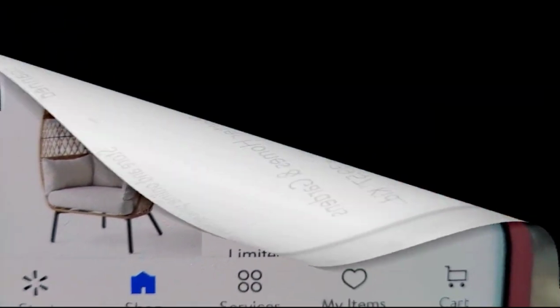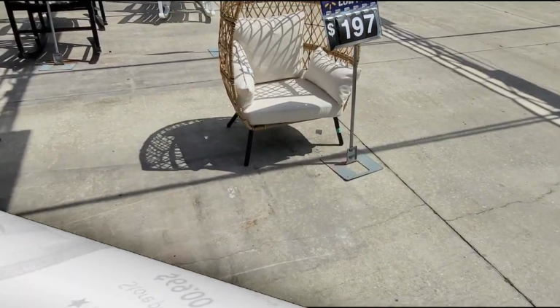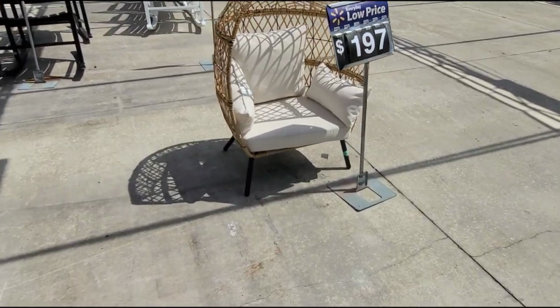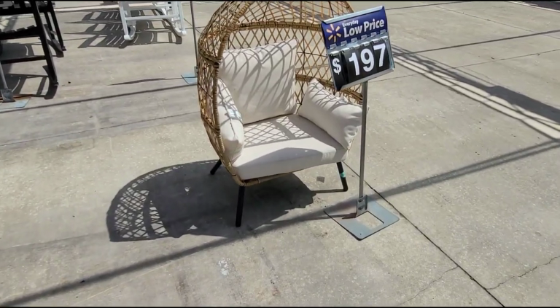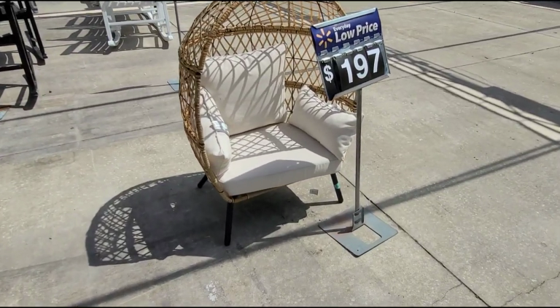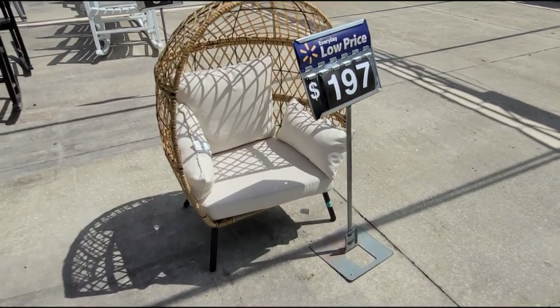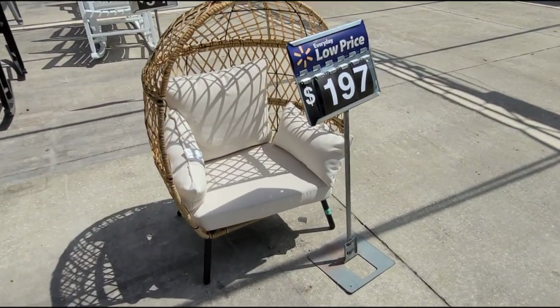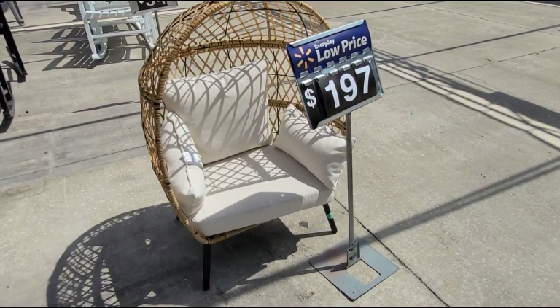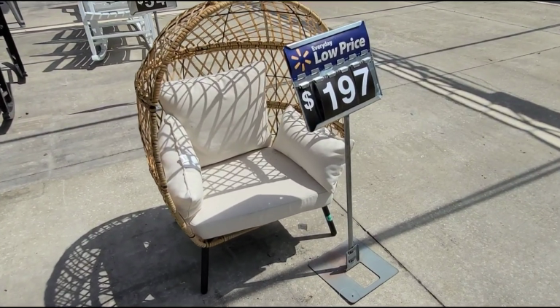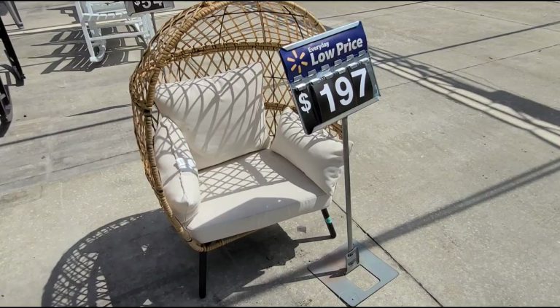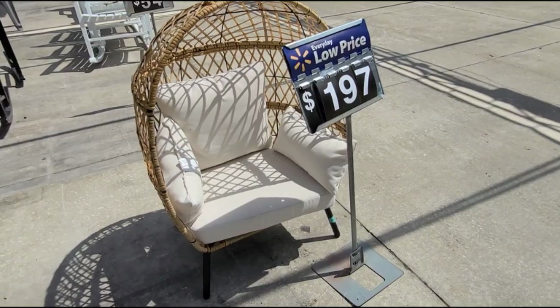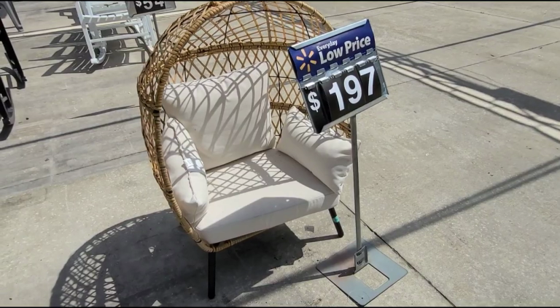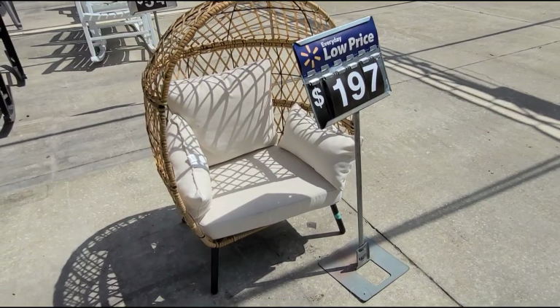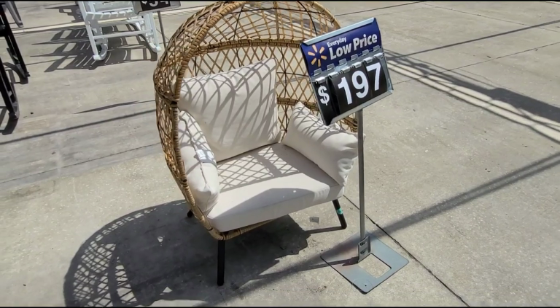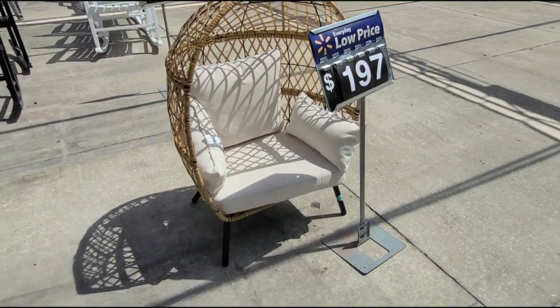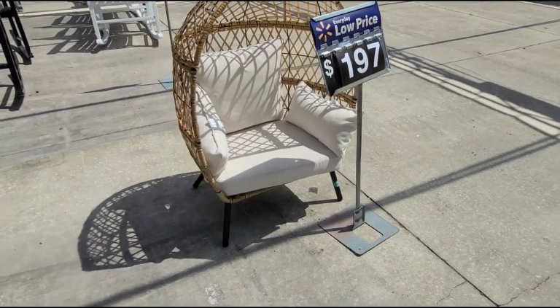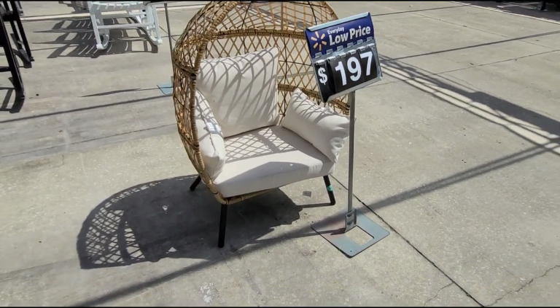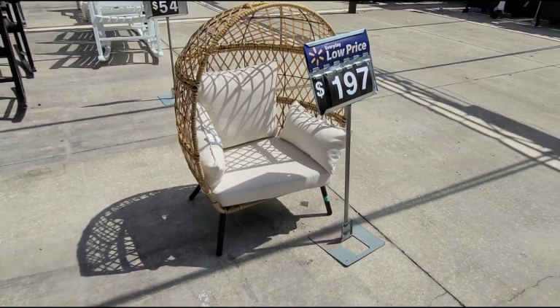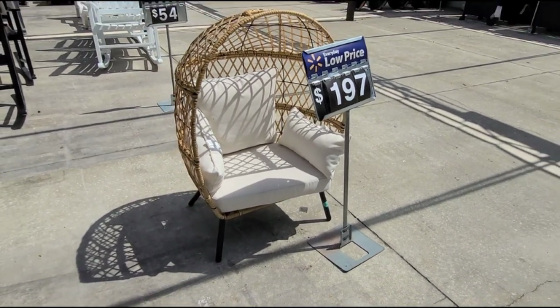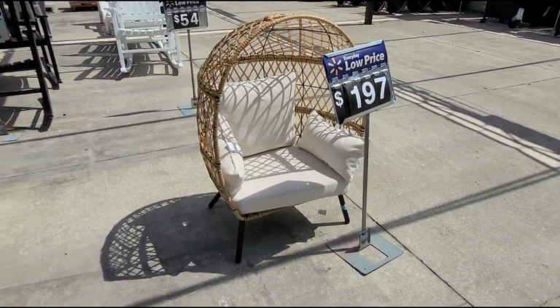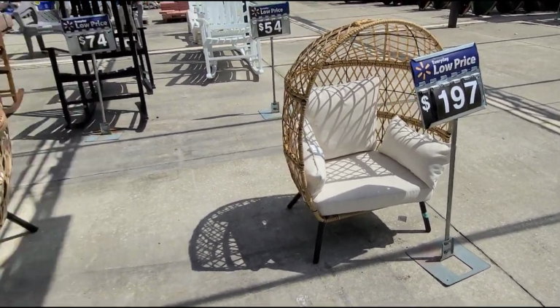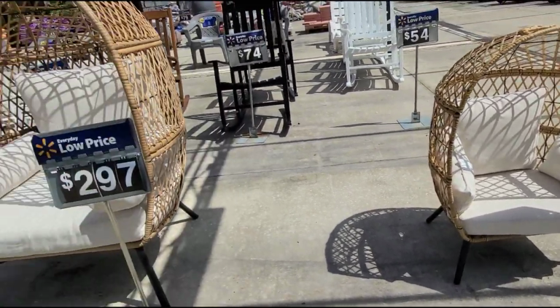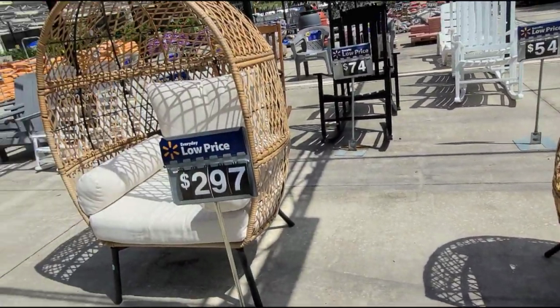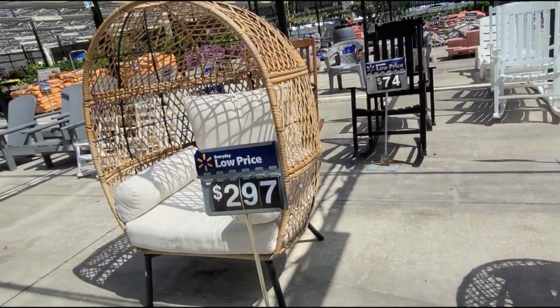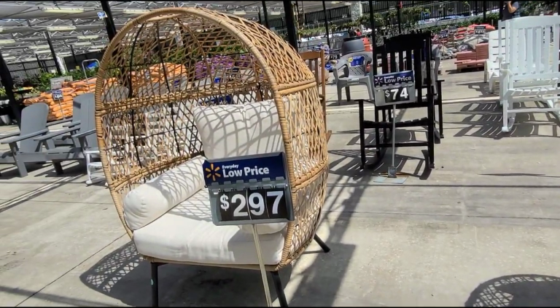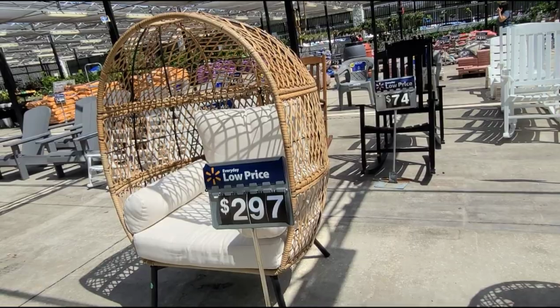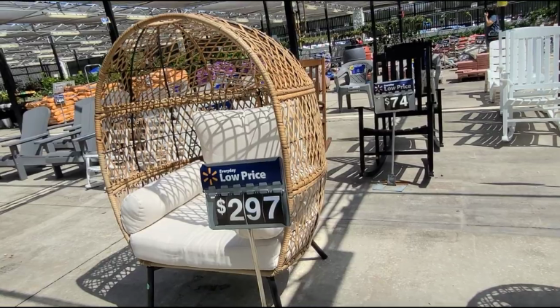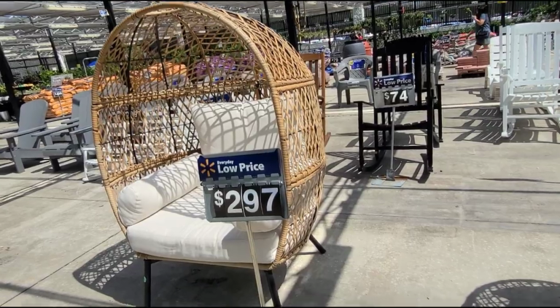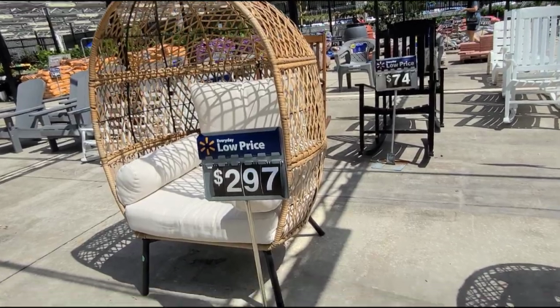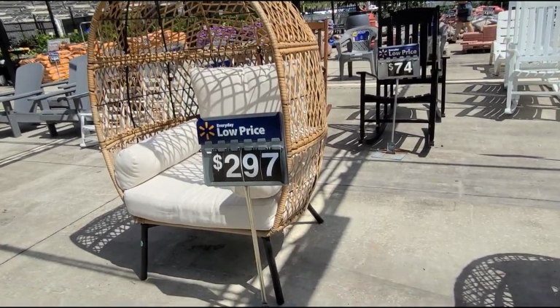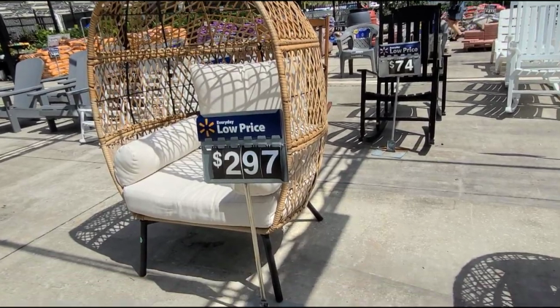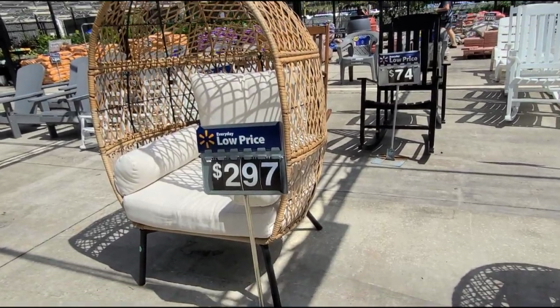Found a display here of the kids egg chair — that's how it looks. They have a big one here and that one is ringing up at regular price.